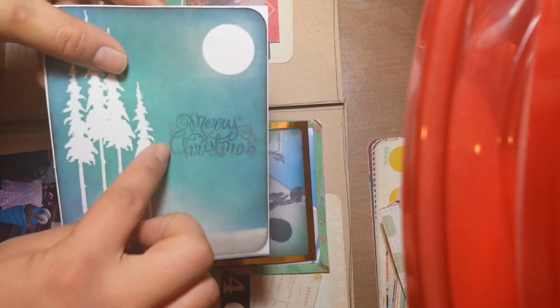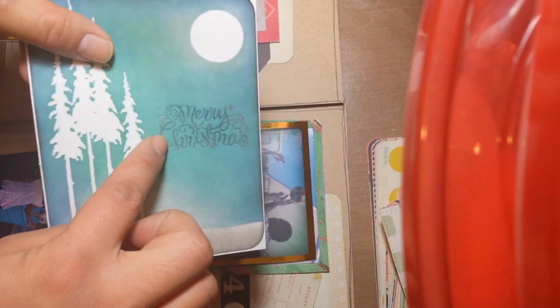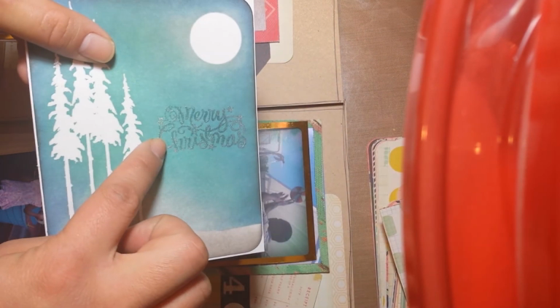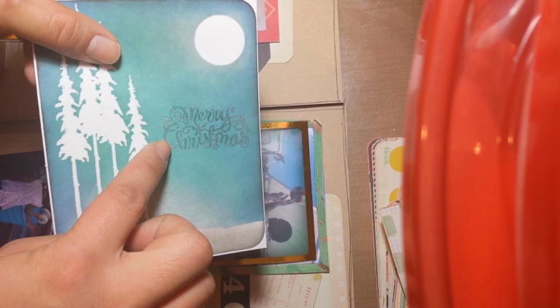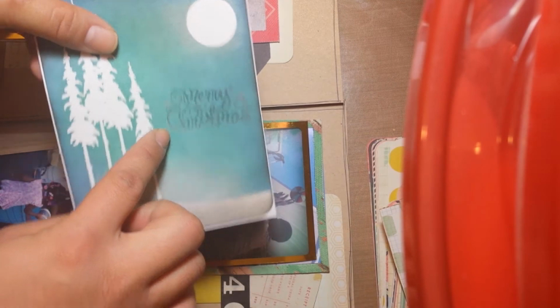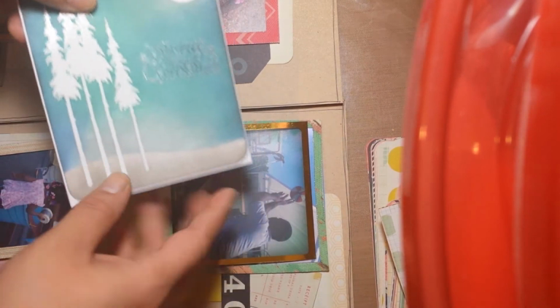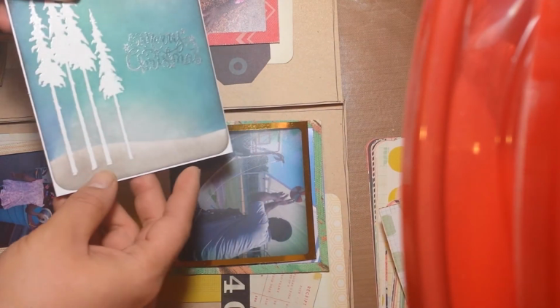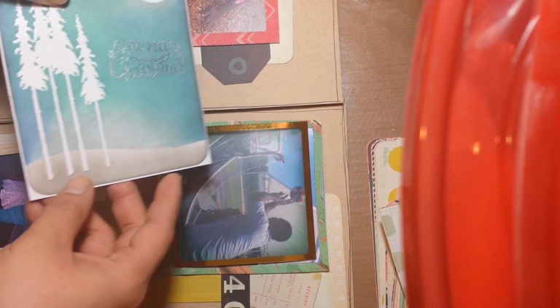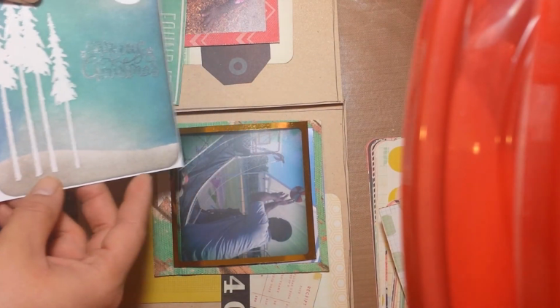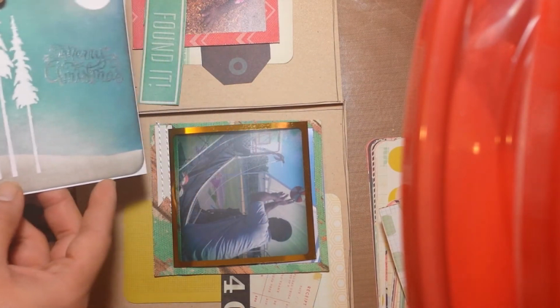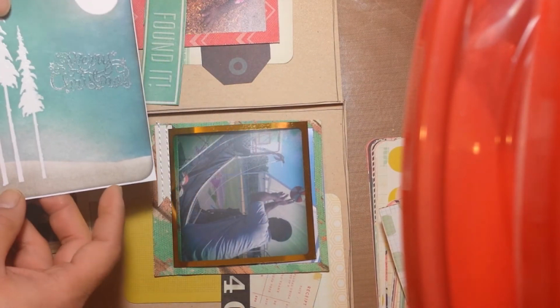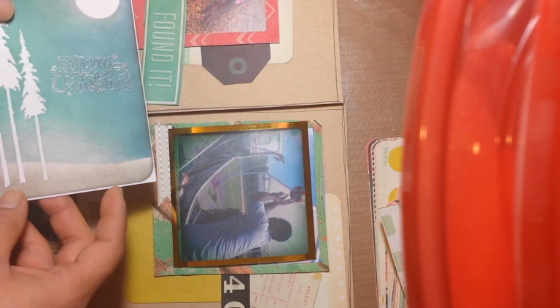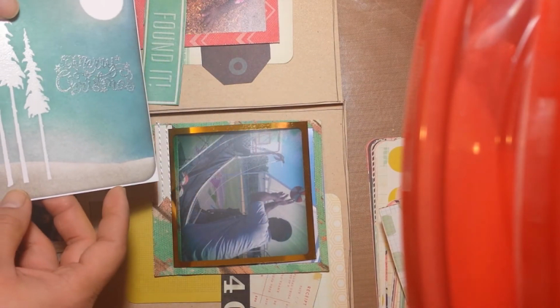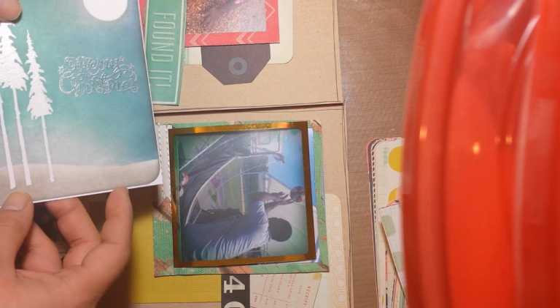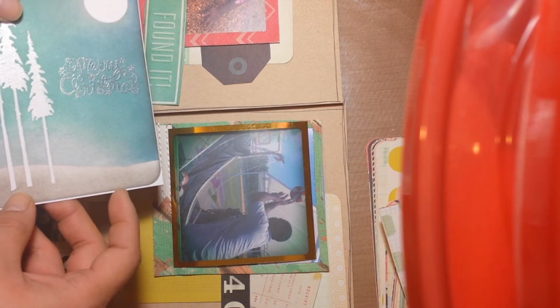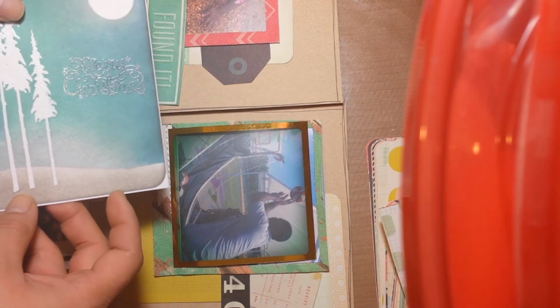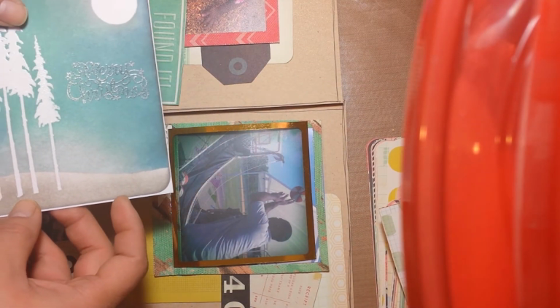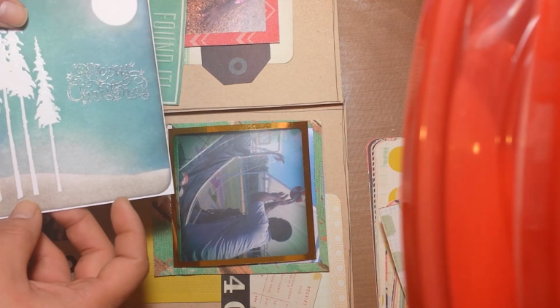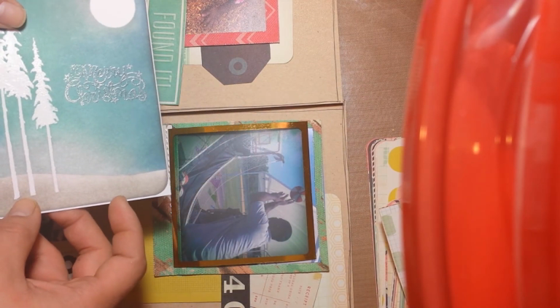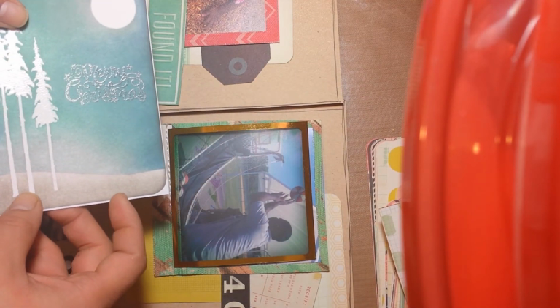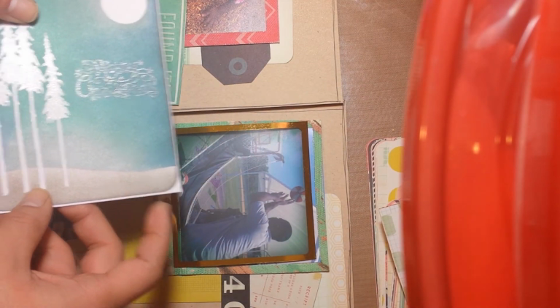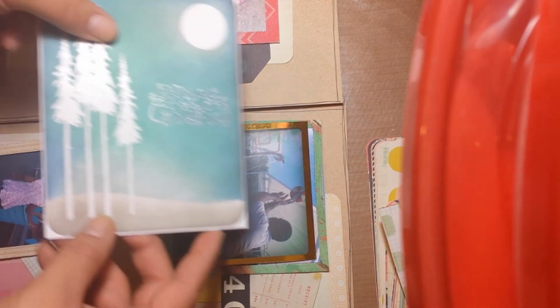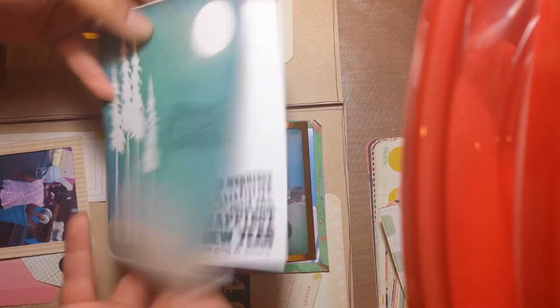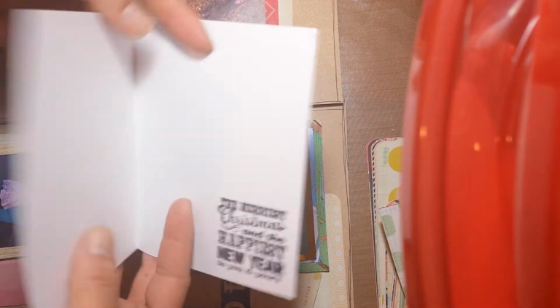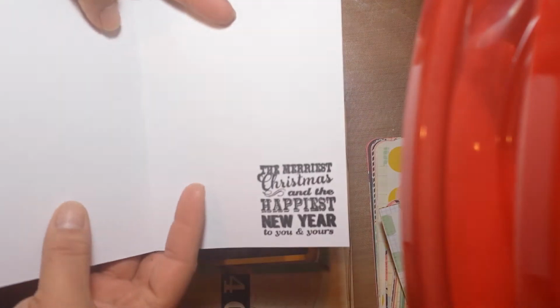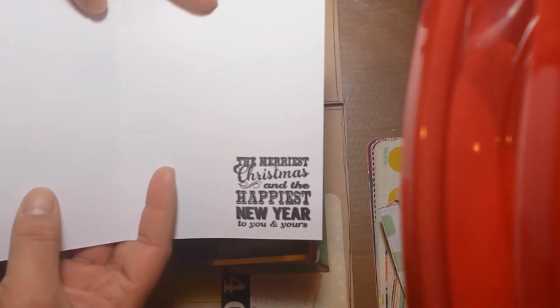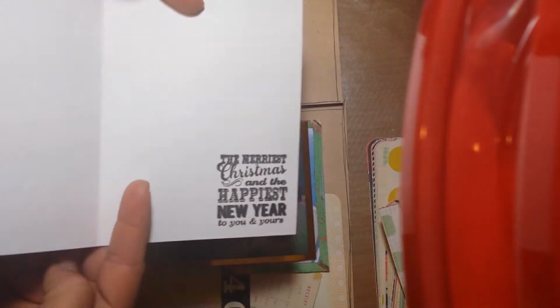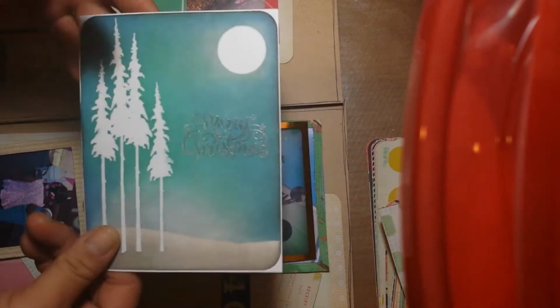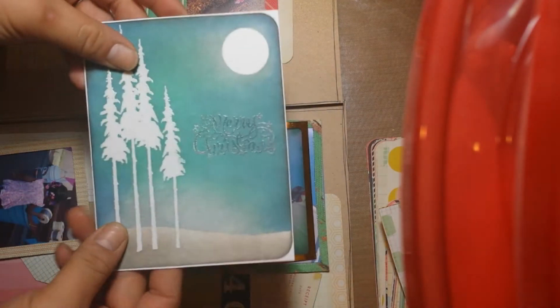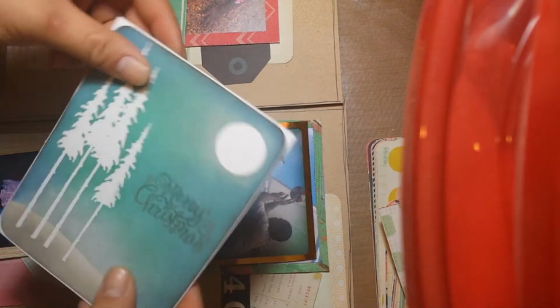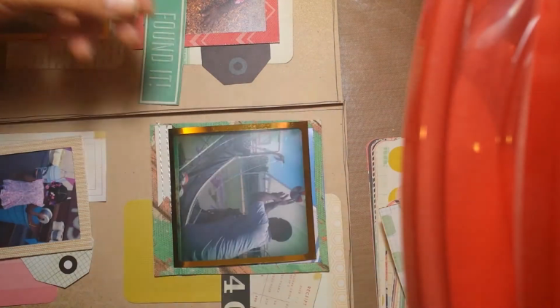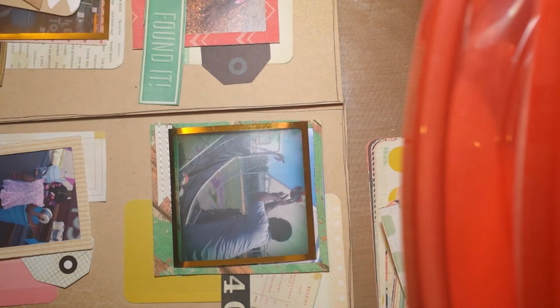And then I stamped Merry Christmas — it's kind of hard to see on camera — in like a silver, and then I clear embossed it, and then another little sentiment.